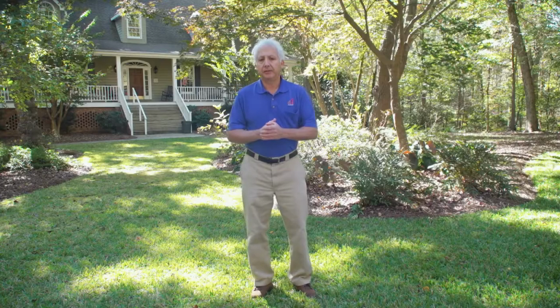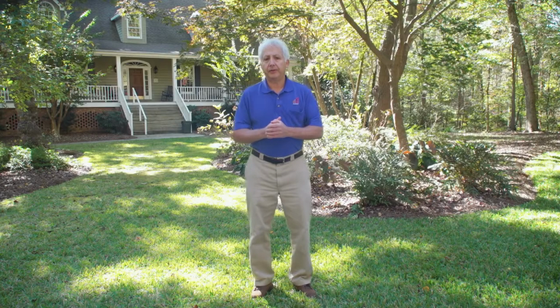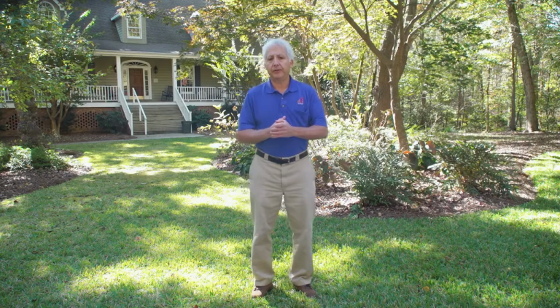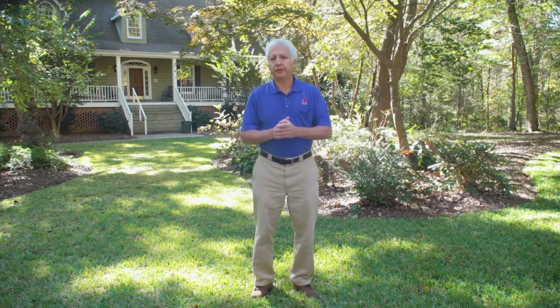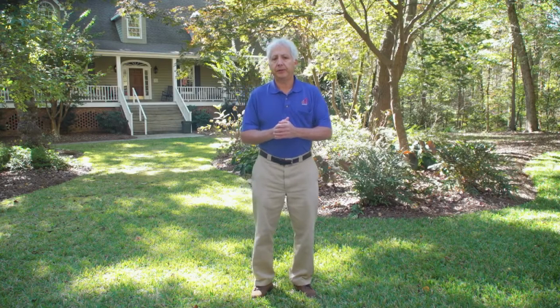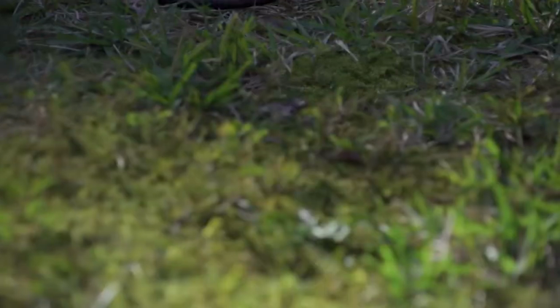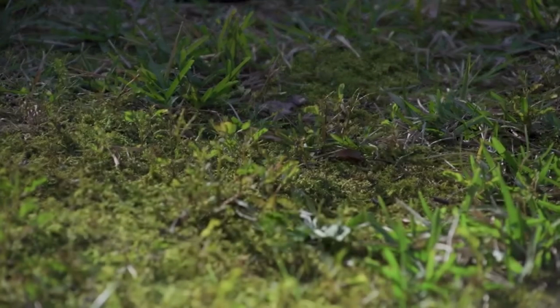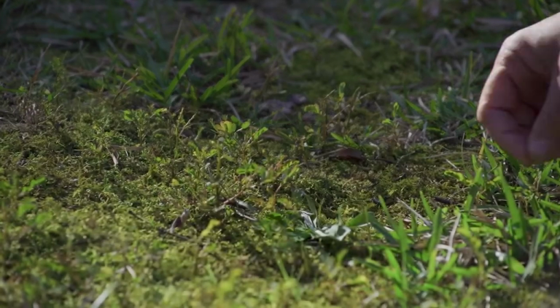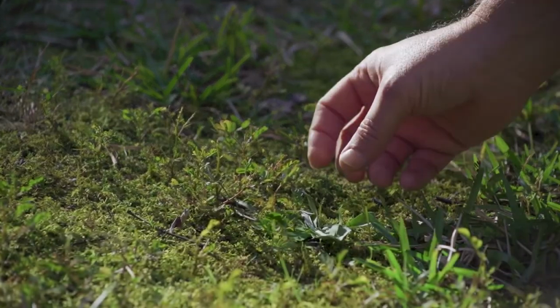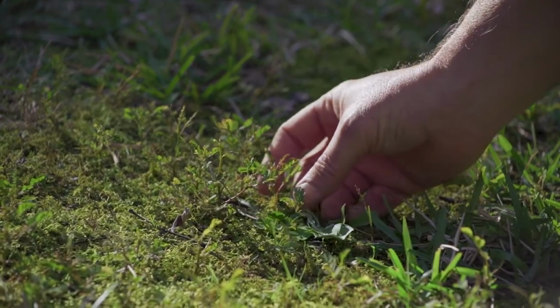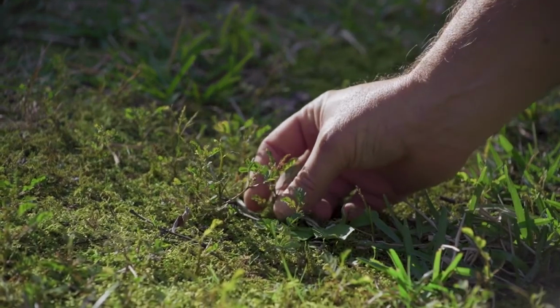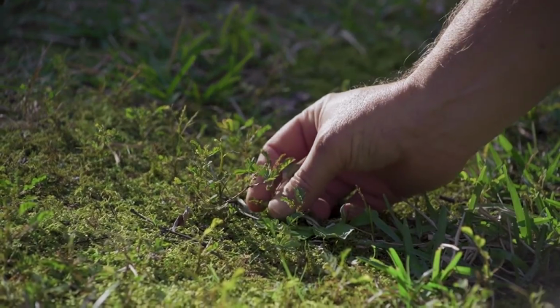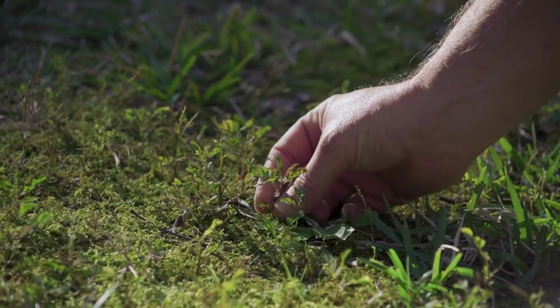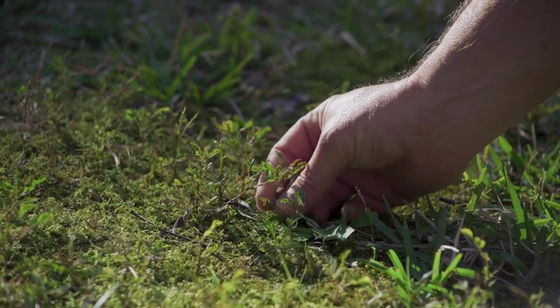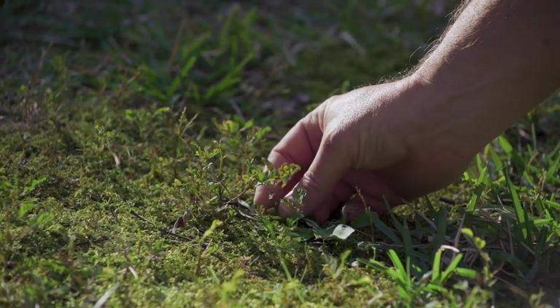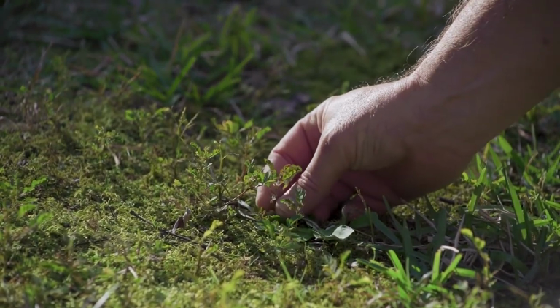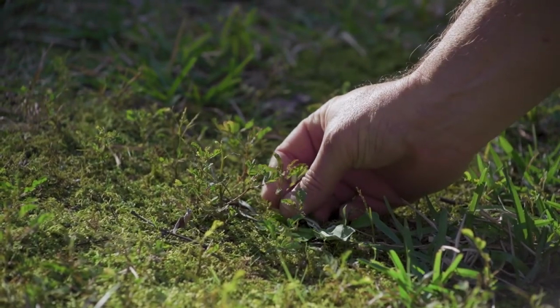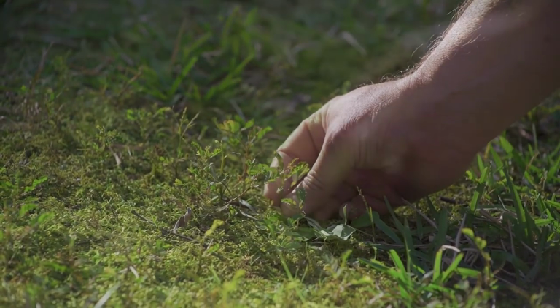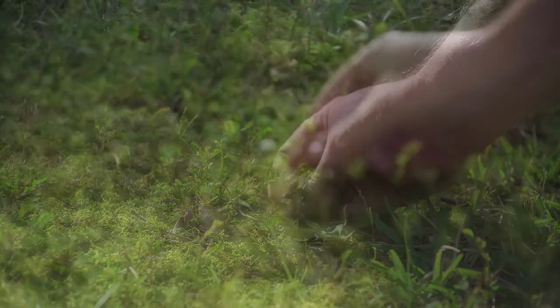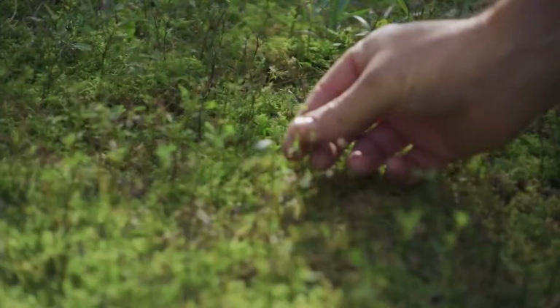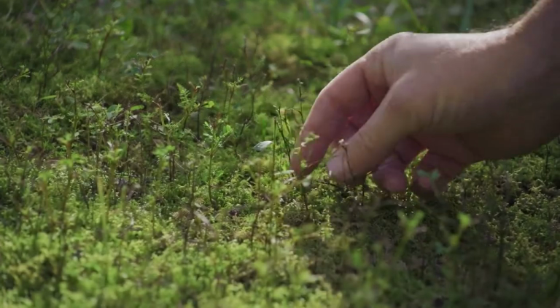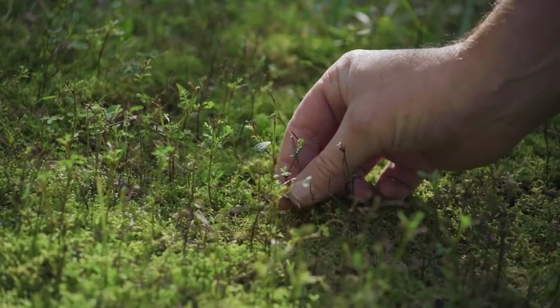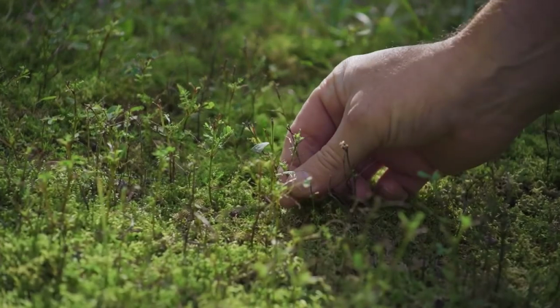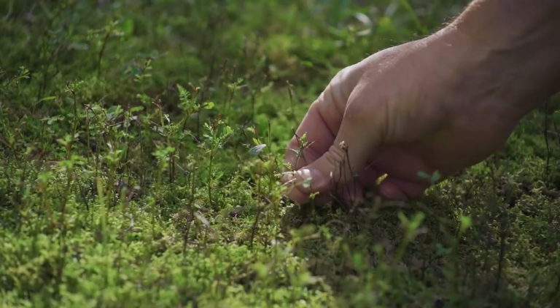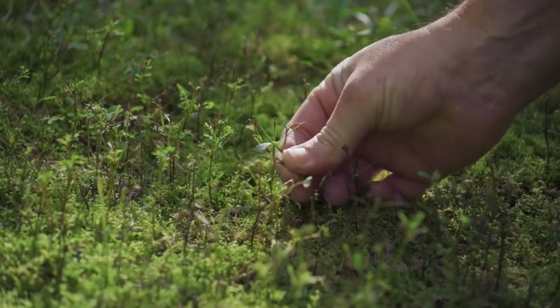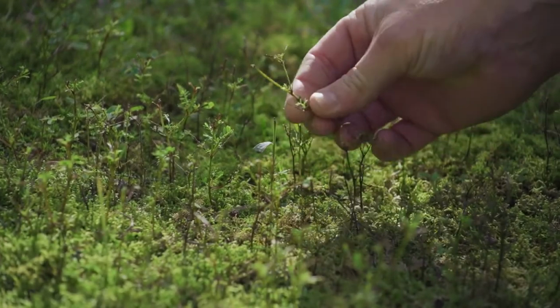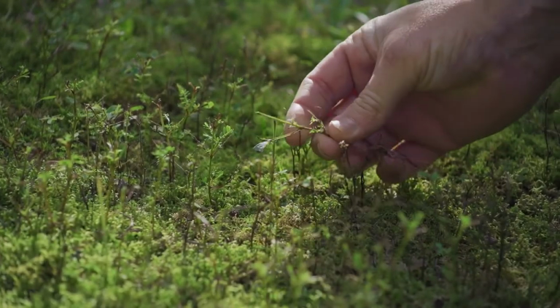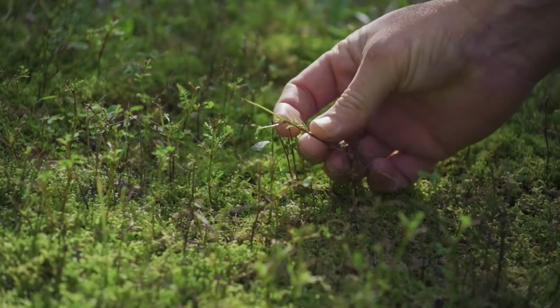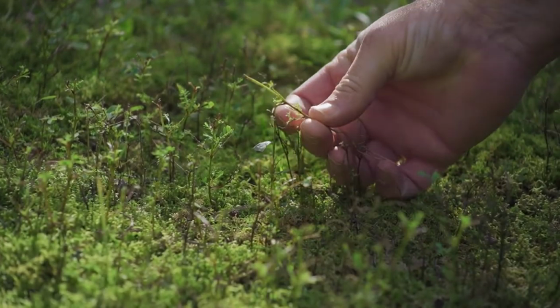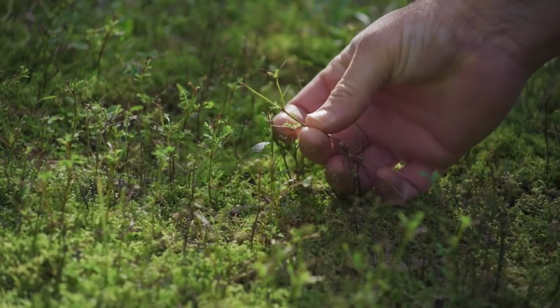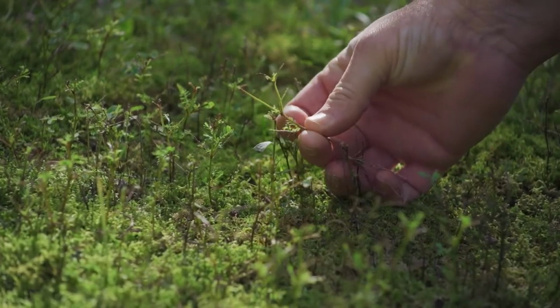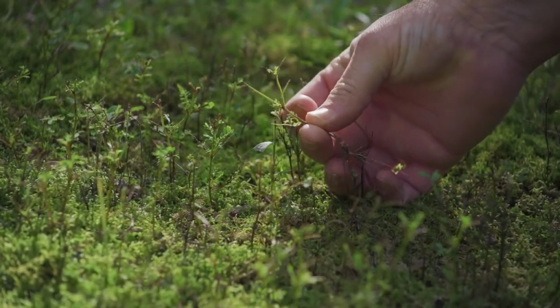Left unattended, this plant can grow a couple of feet tall in naturalized areas and shrub borders, but it really attains only a few inches in the lawn because of regular mowing.